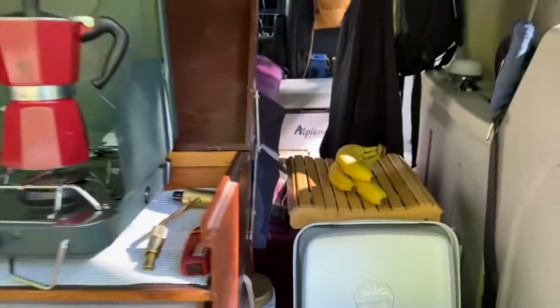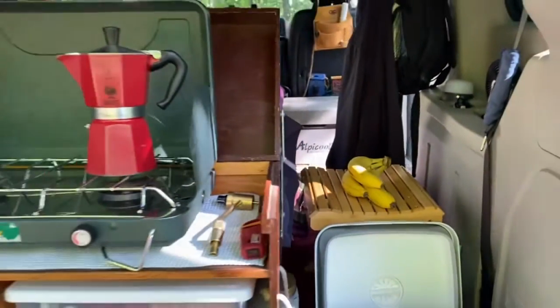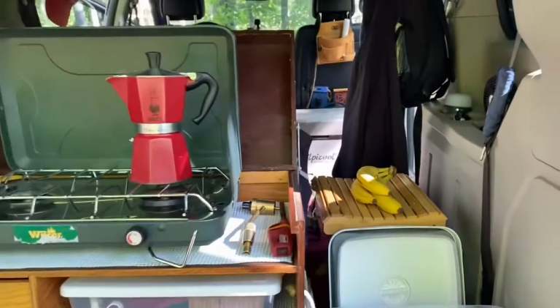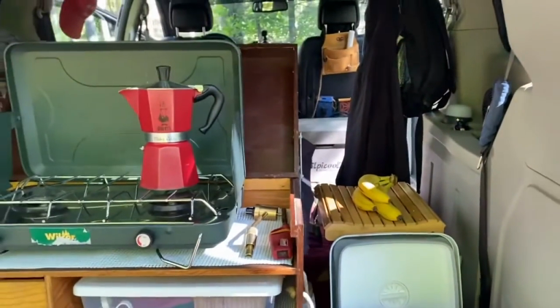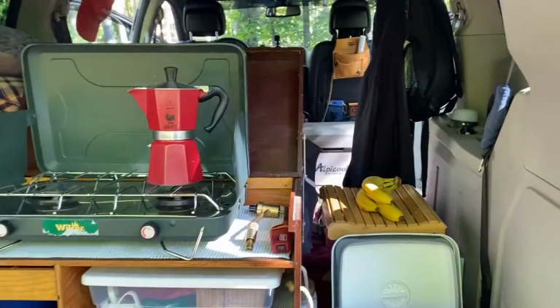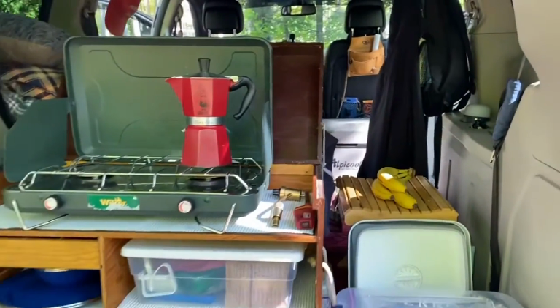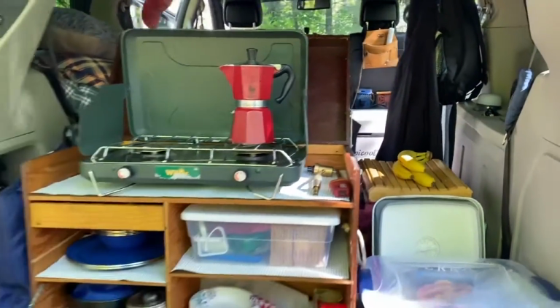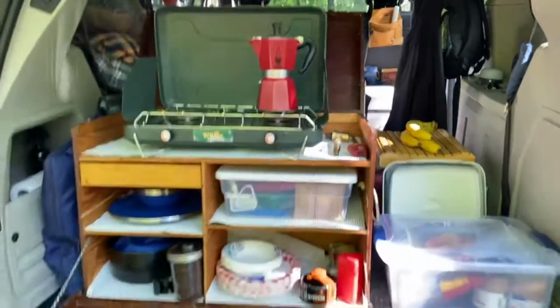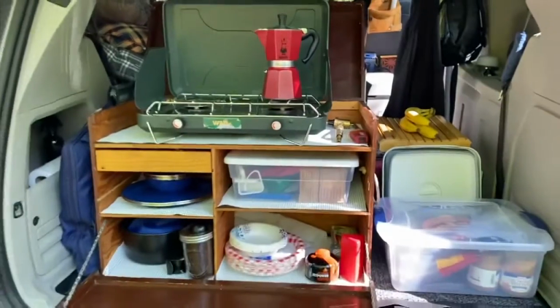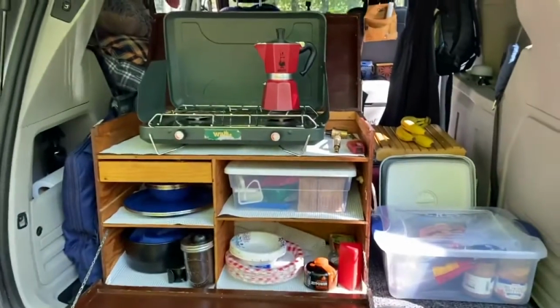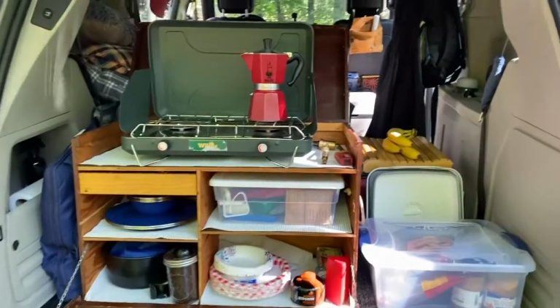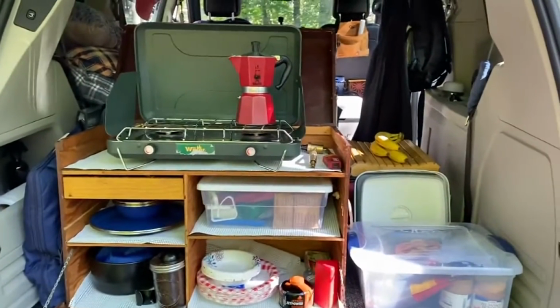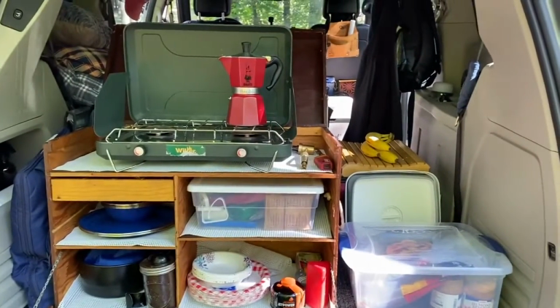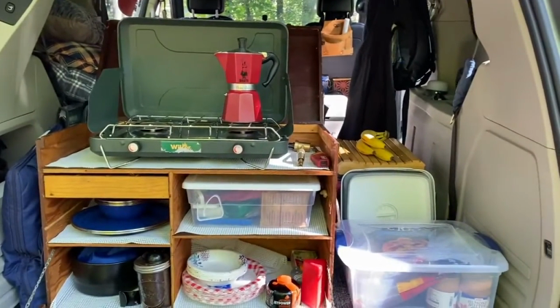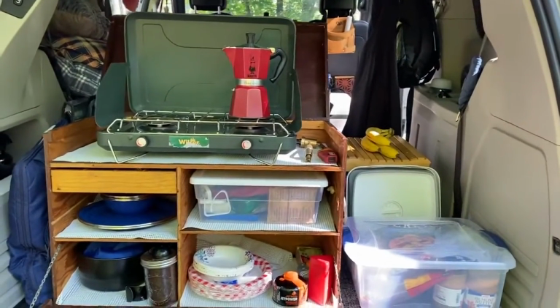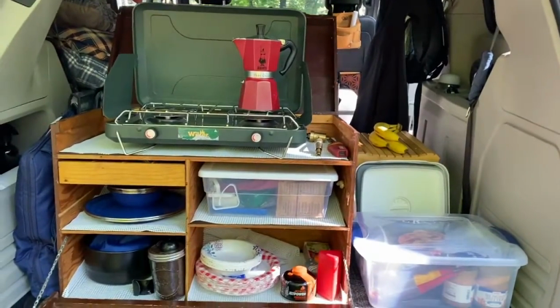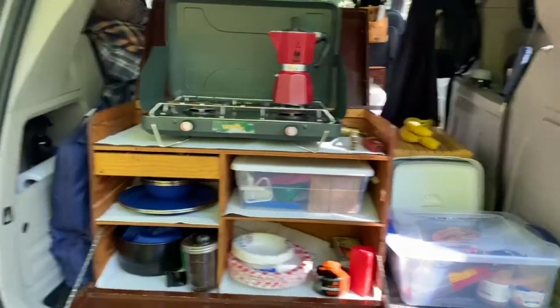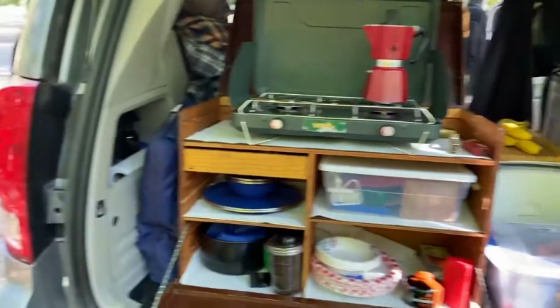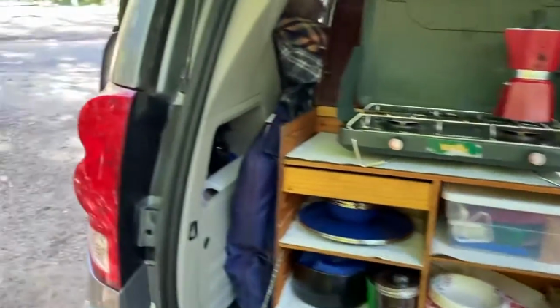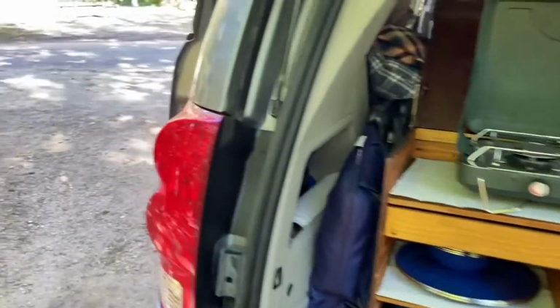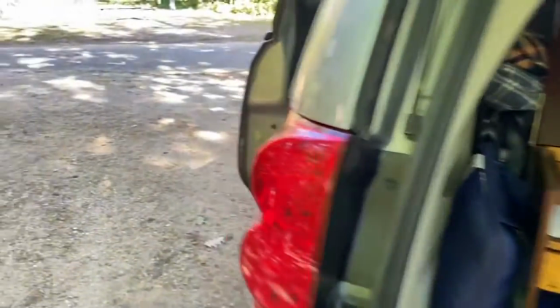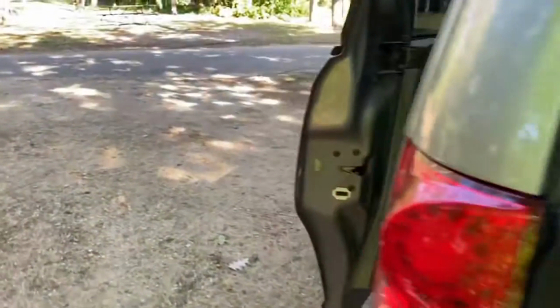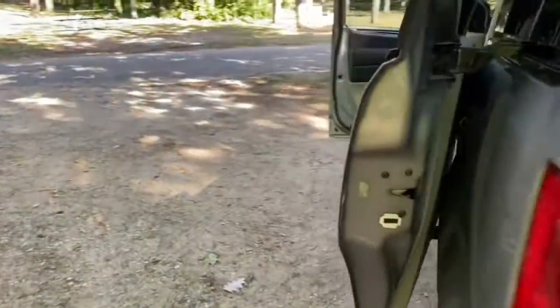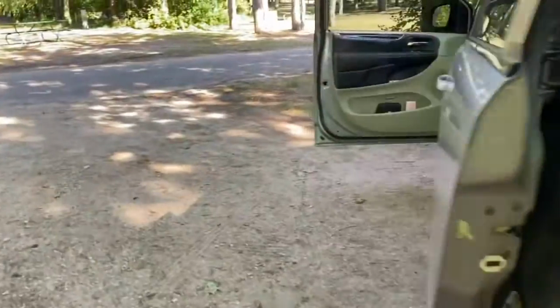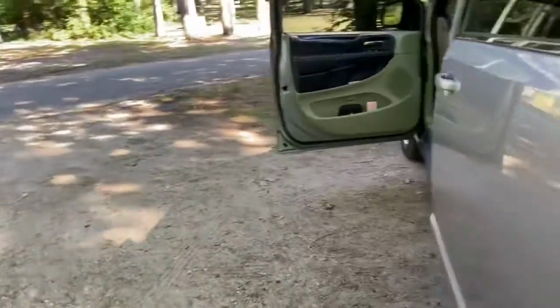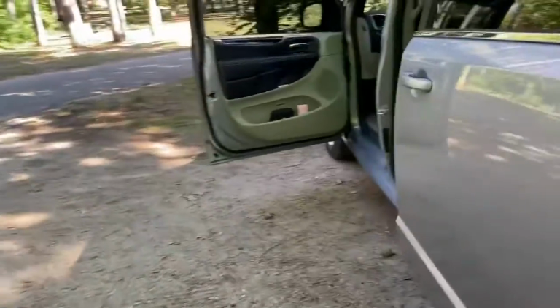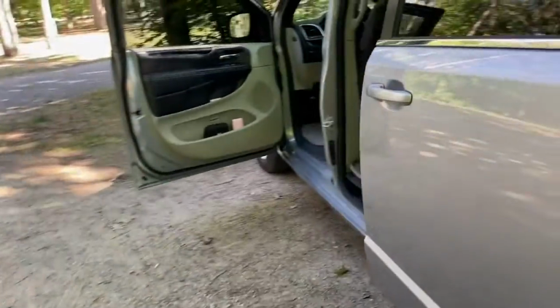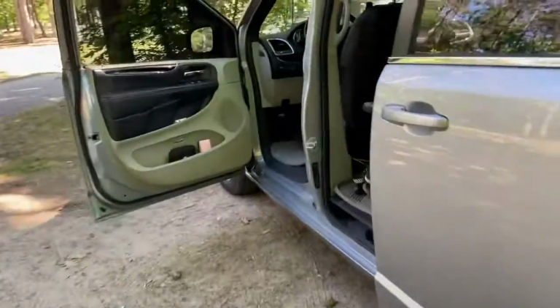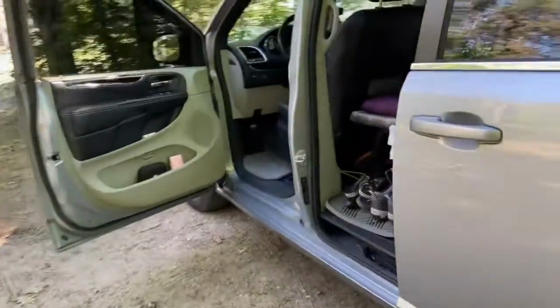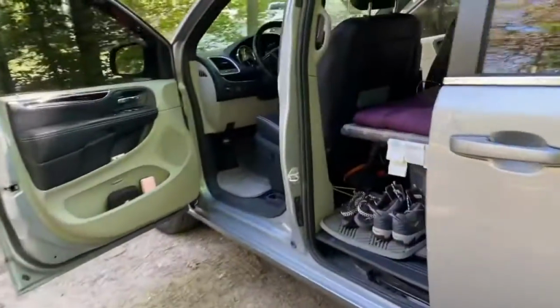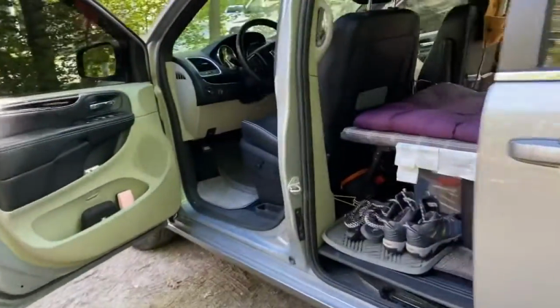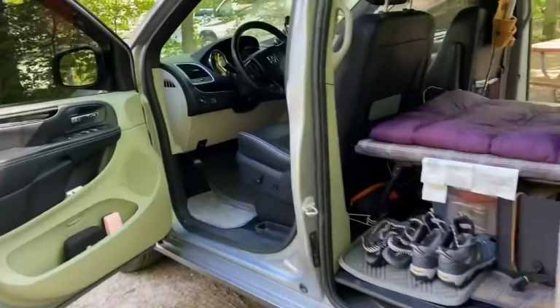Anyhow, this is it — this is my setup. I'm pretty impressed with how things turned out and how things tuck away into every nook and cranny in this van, and I don't feel cluttered, which I don't really like.